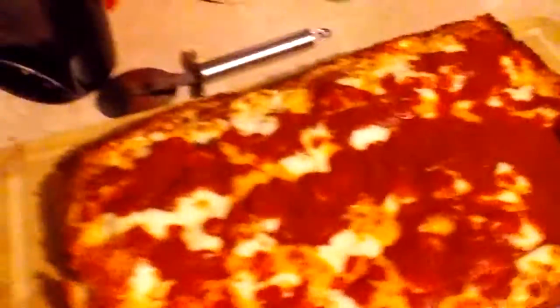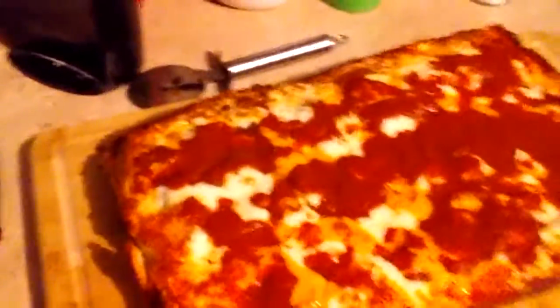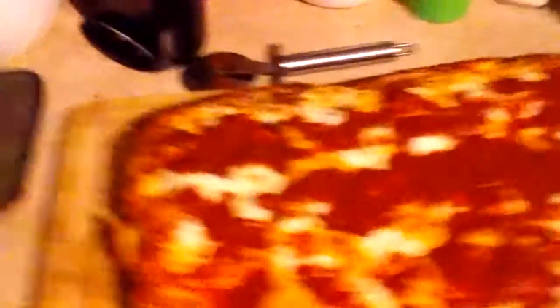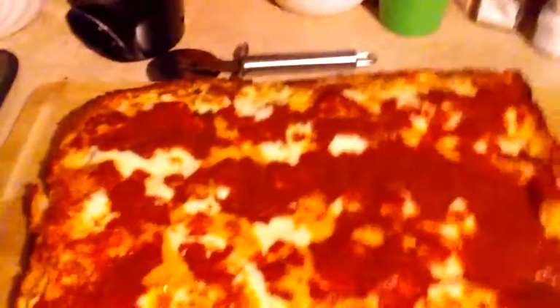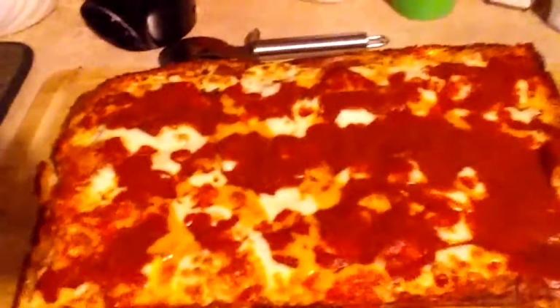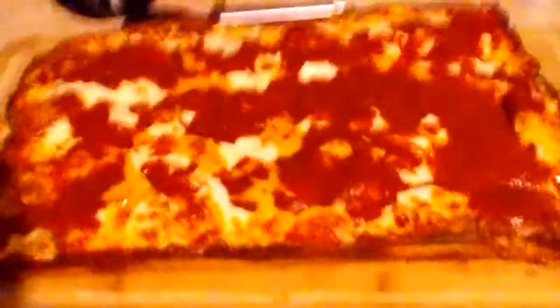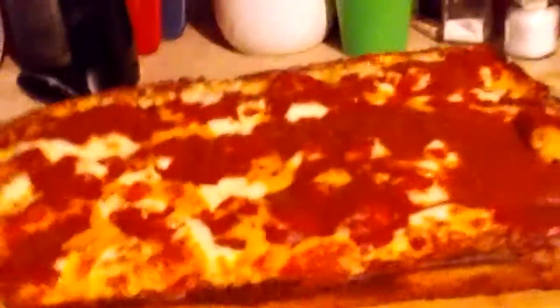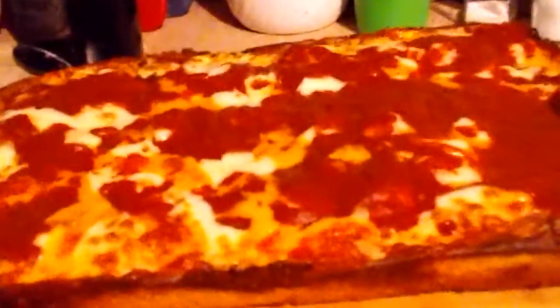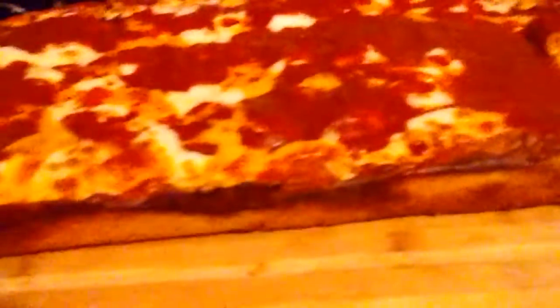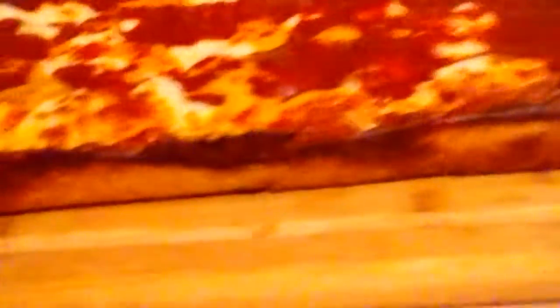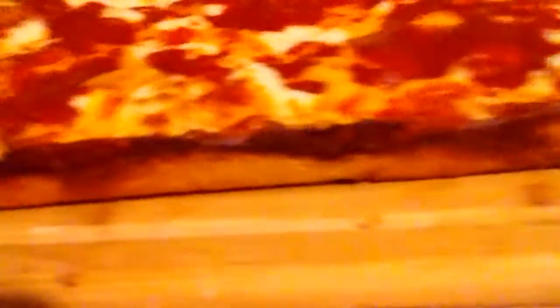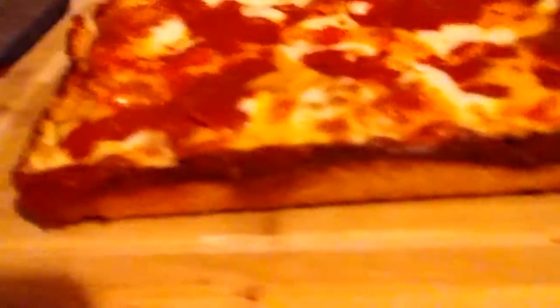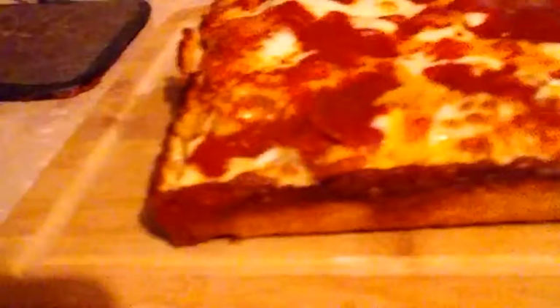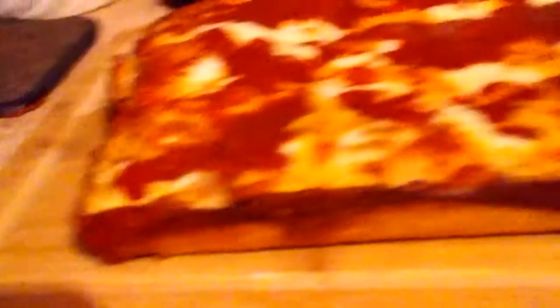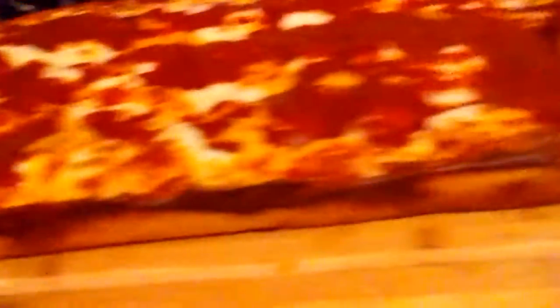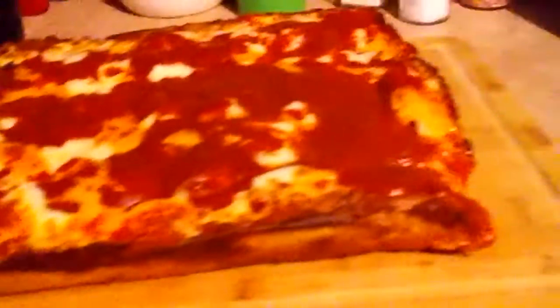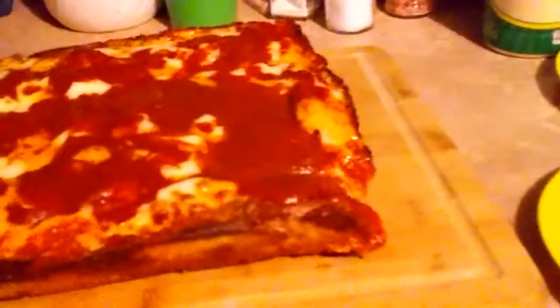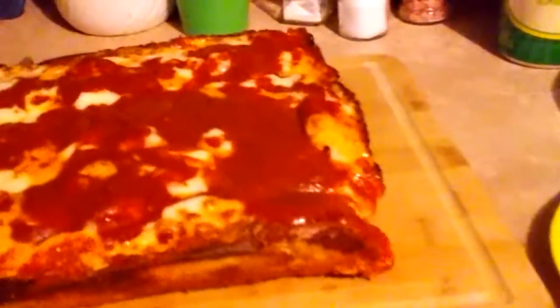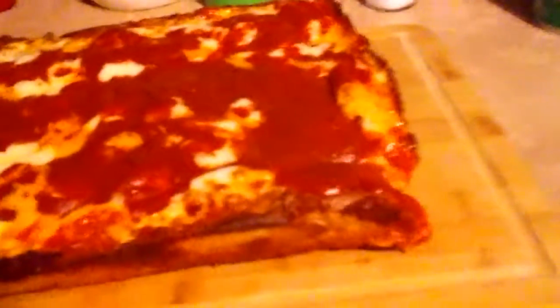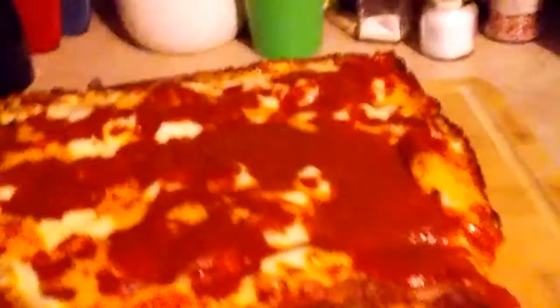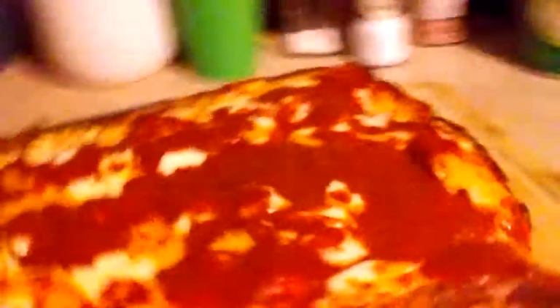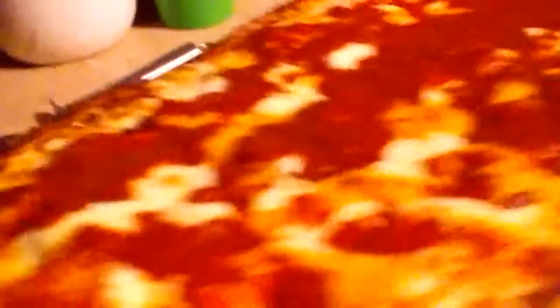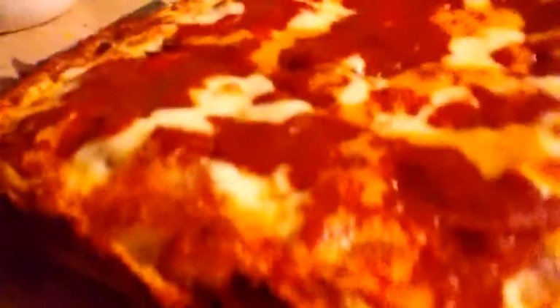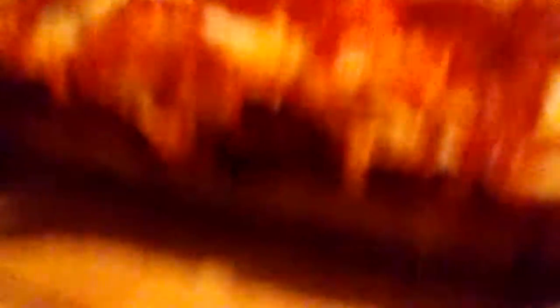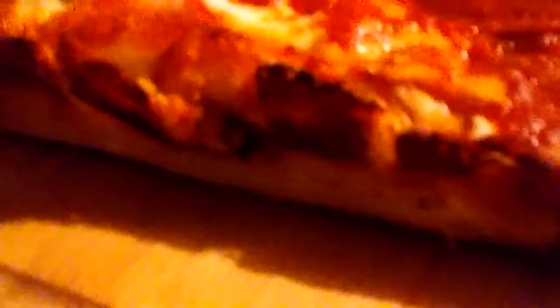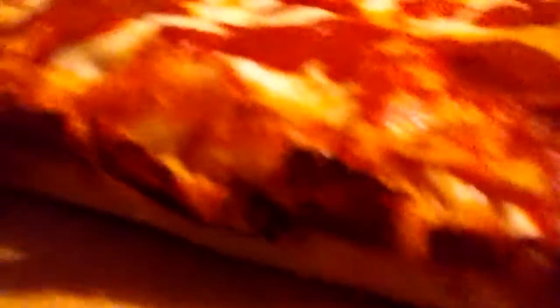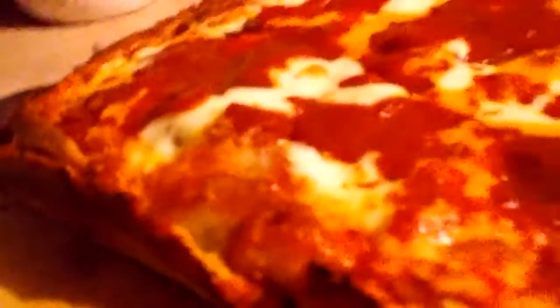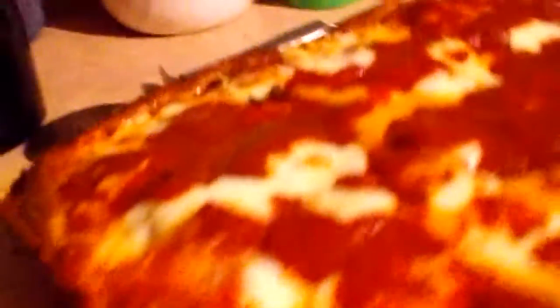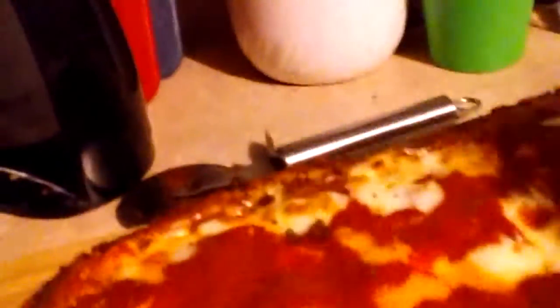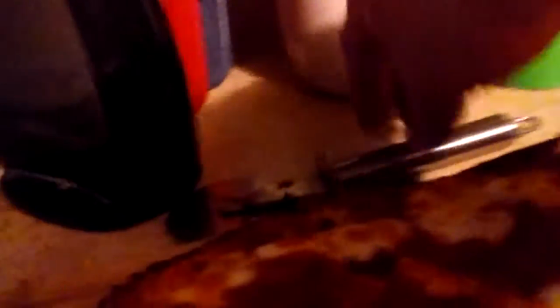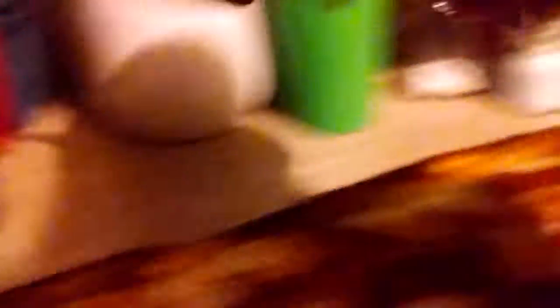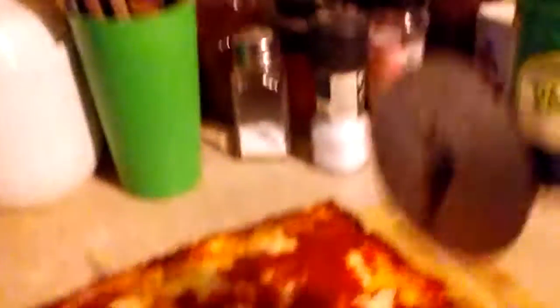And there it is — out of the pan. Look at the edge of that crust. That's gonna be one good pizza.